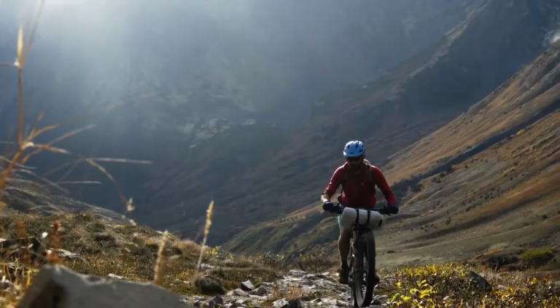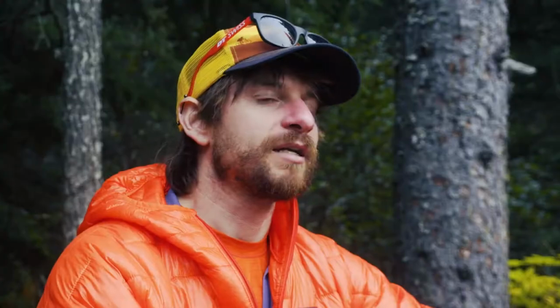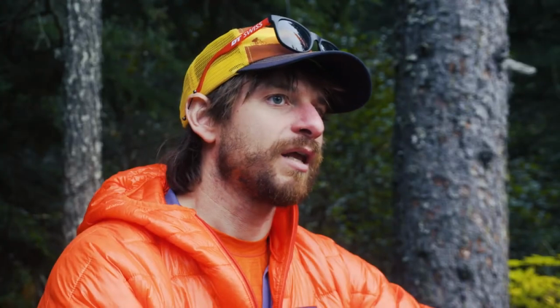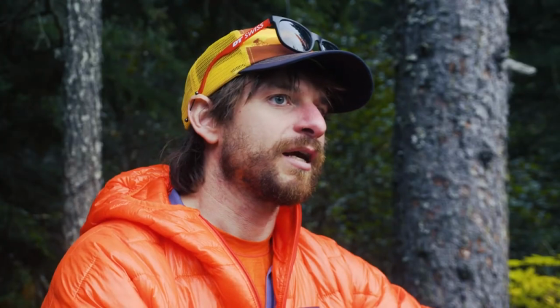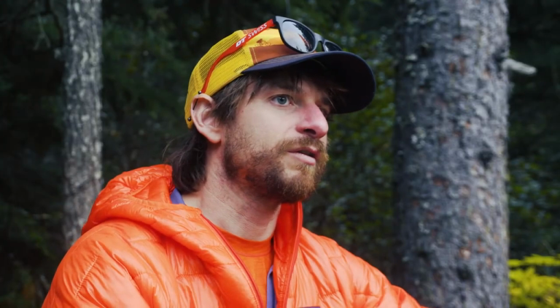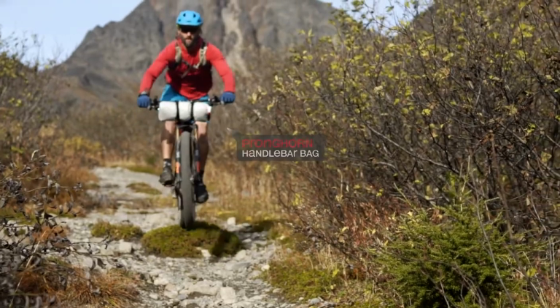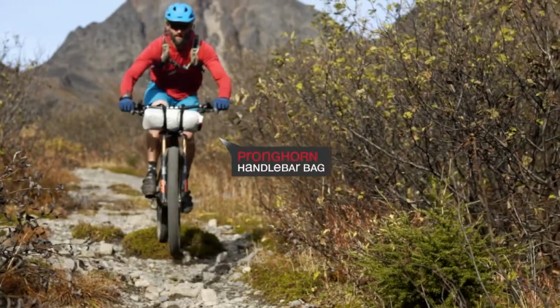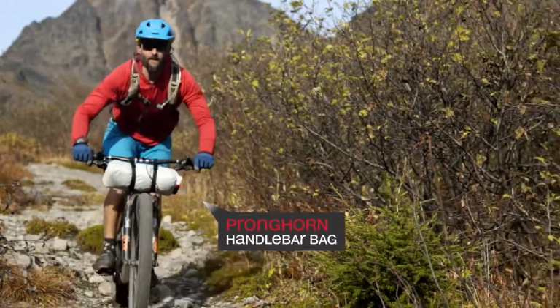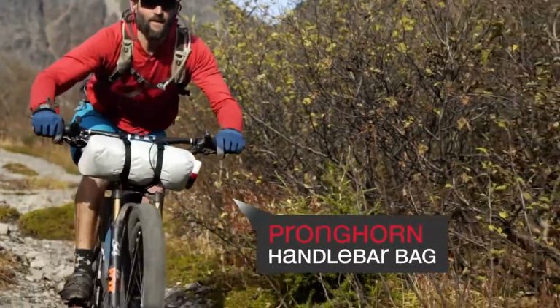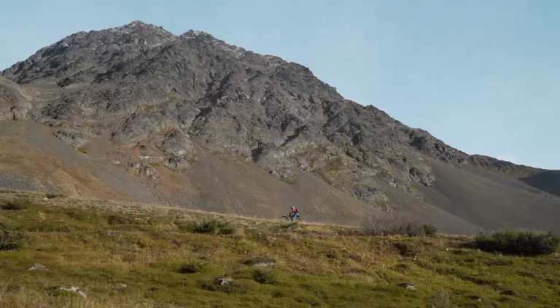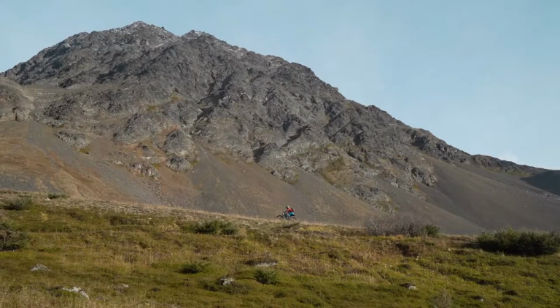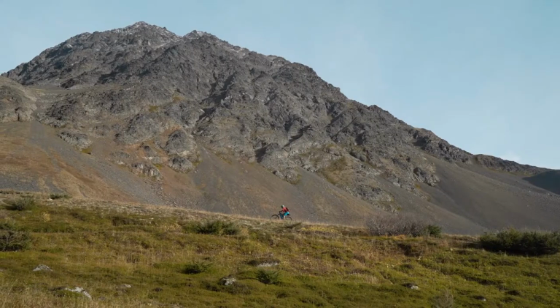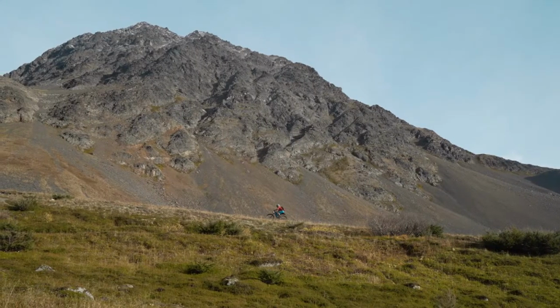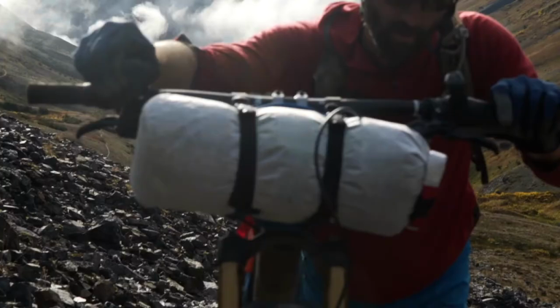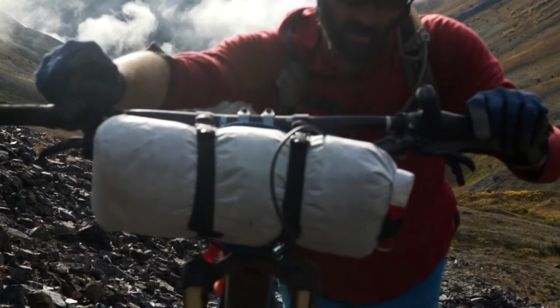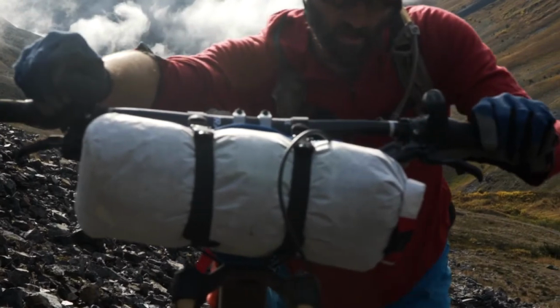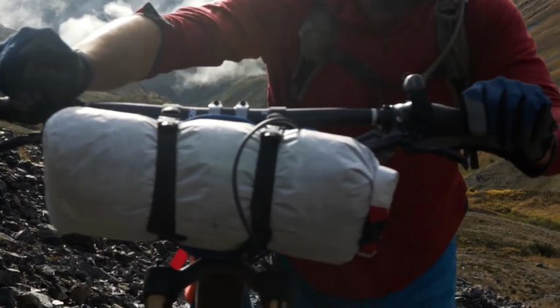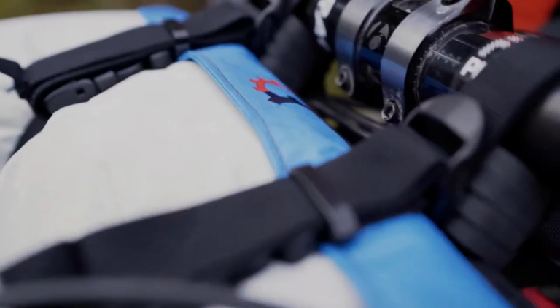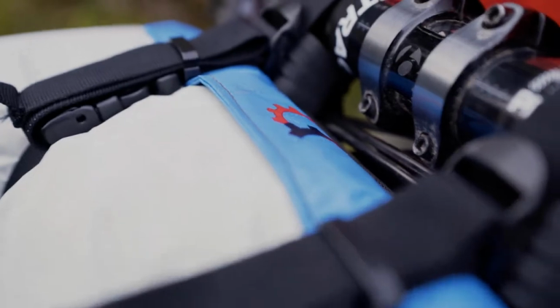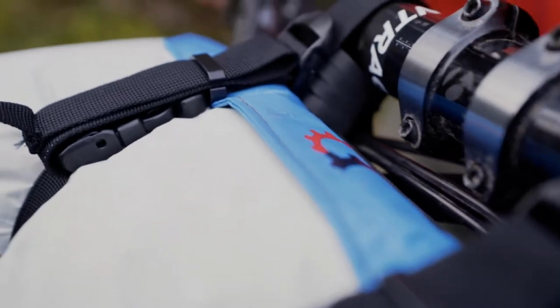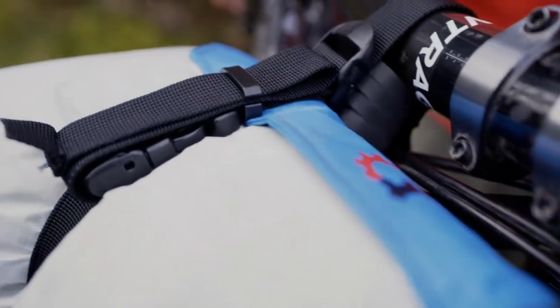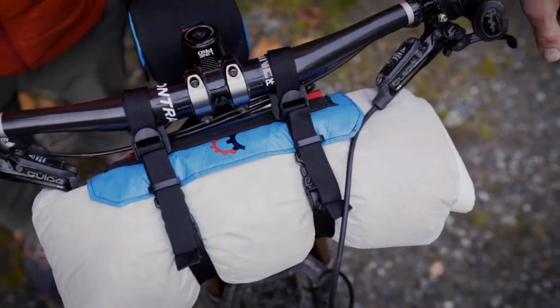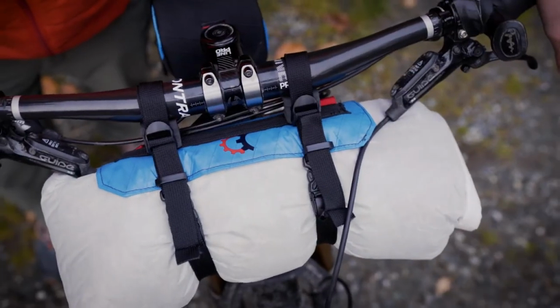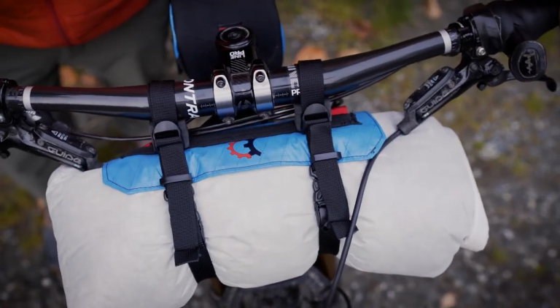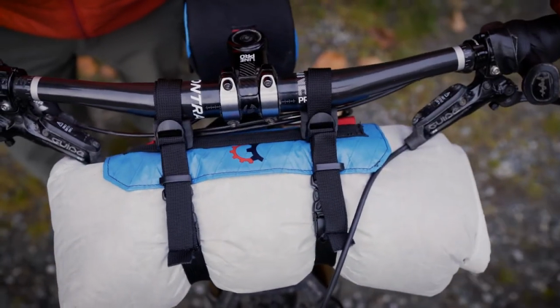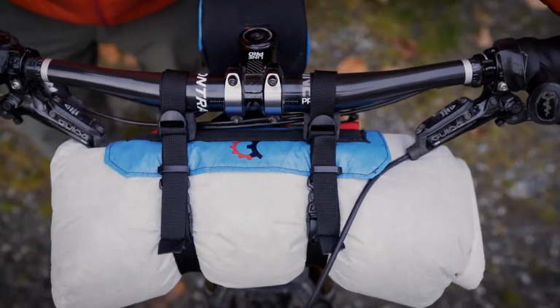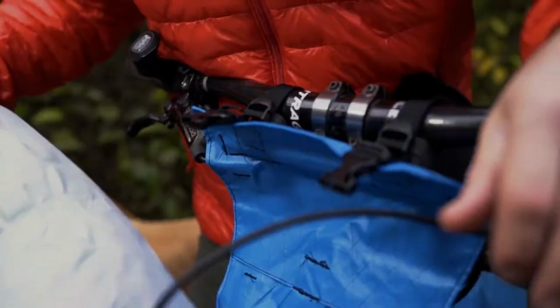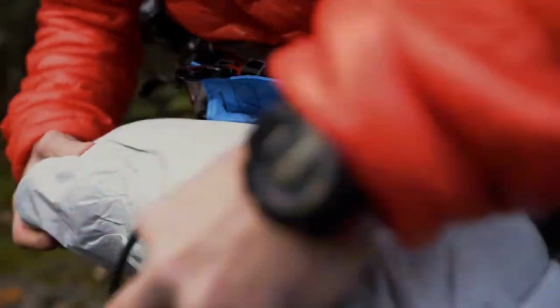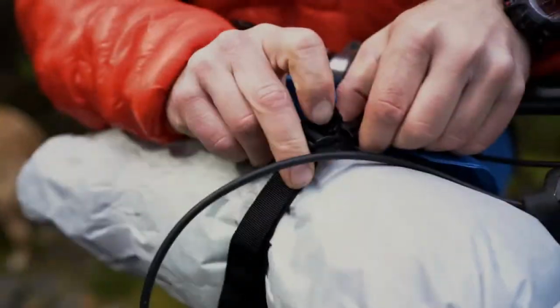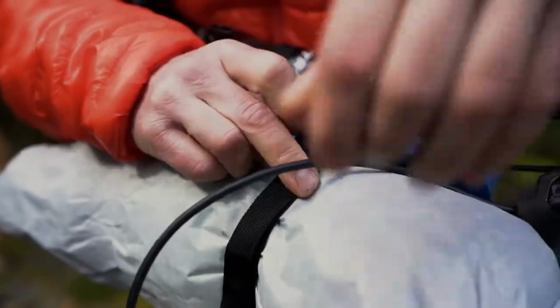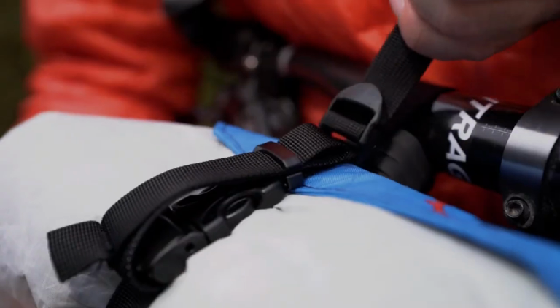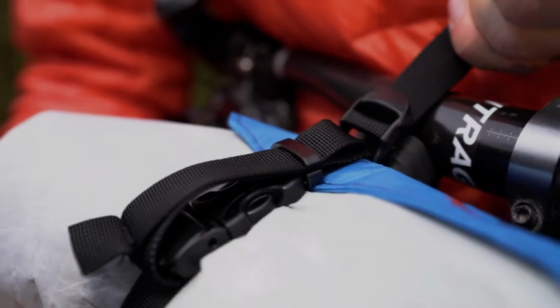It had to be light, it had to be durable, and it had to be stable. The pronghorn was designed to be a modular lightweight handlebar system. Once mounted, the pronghorn allows for quick and easy unloading and loading of your dry bag.